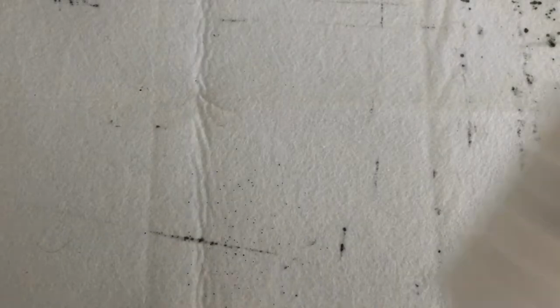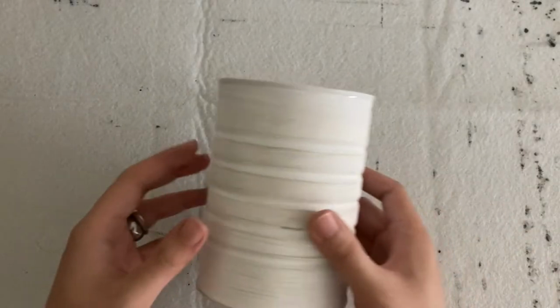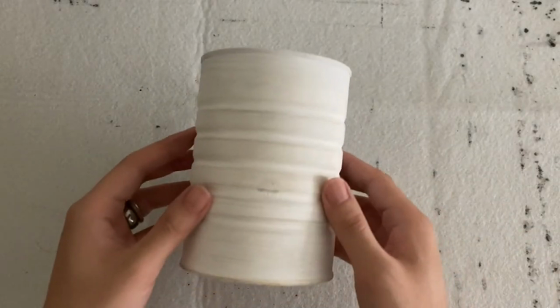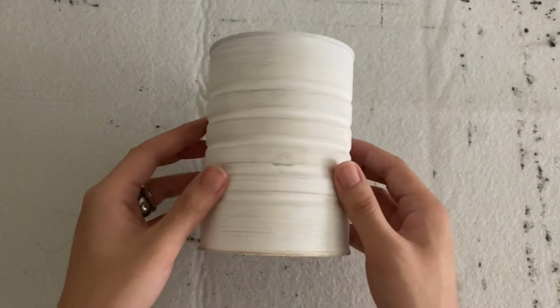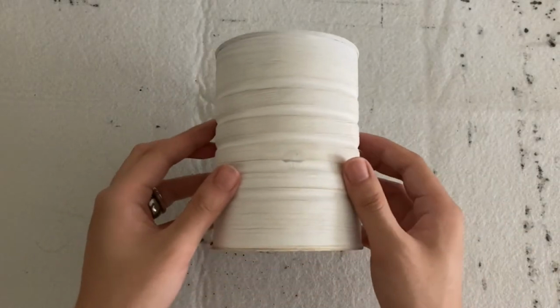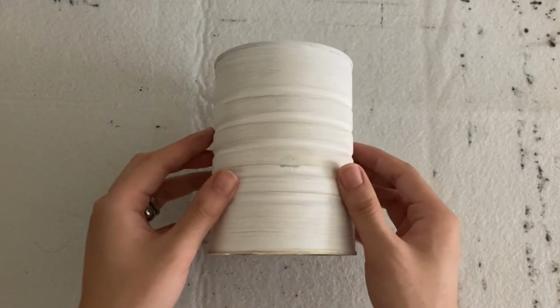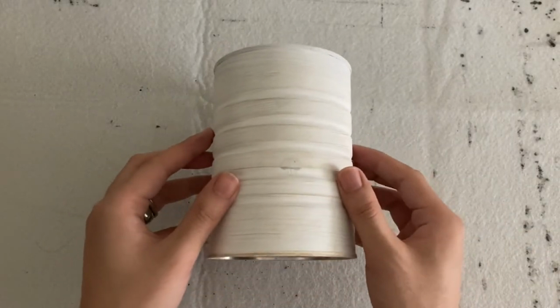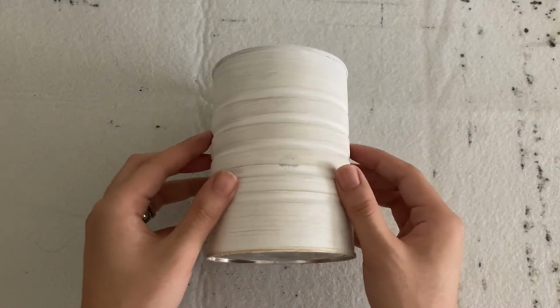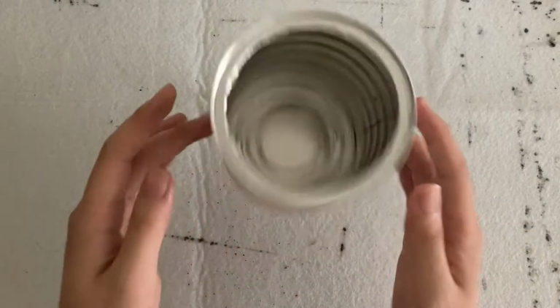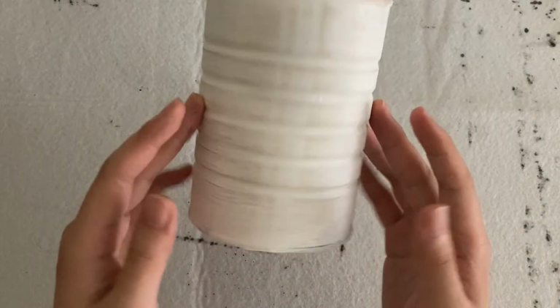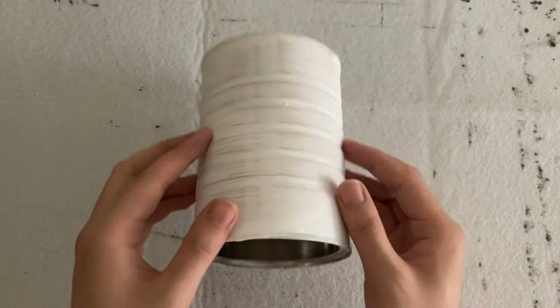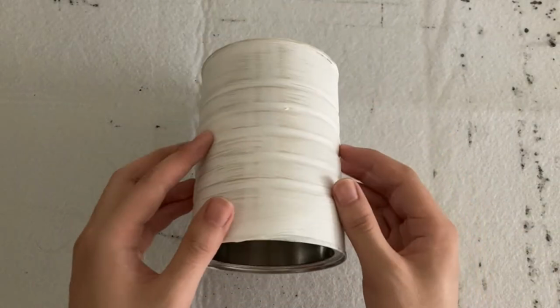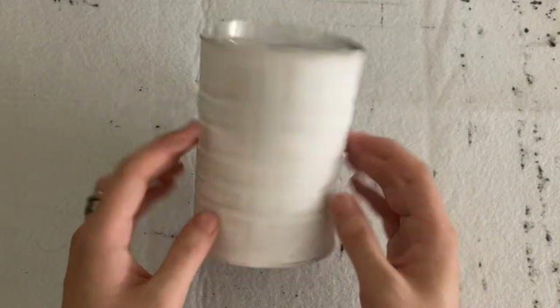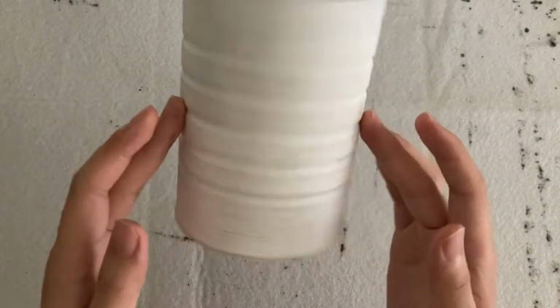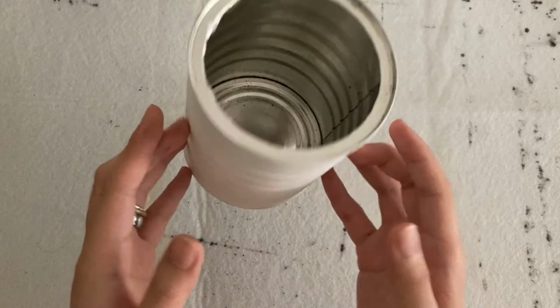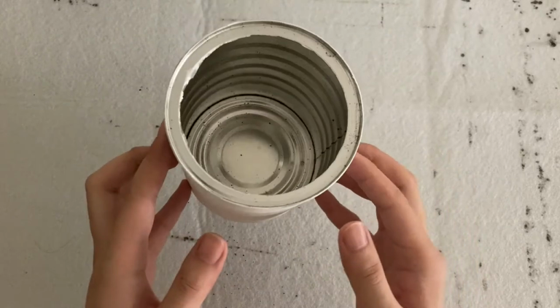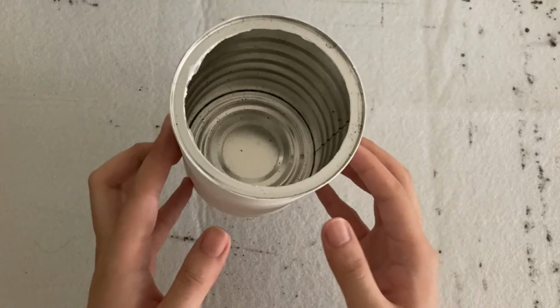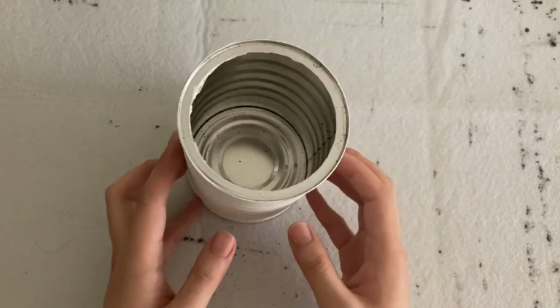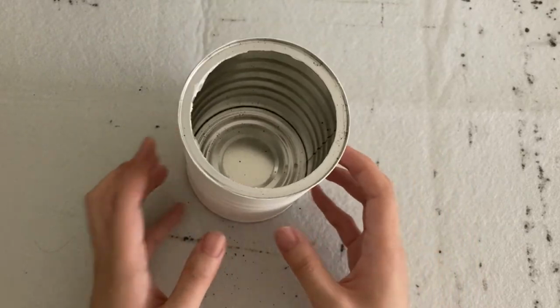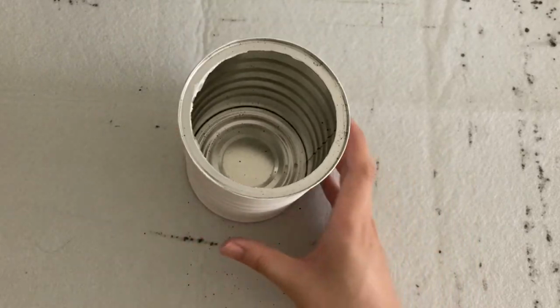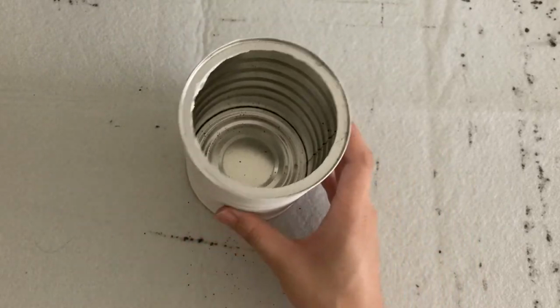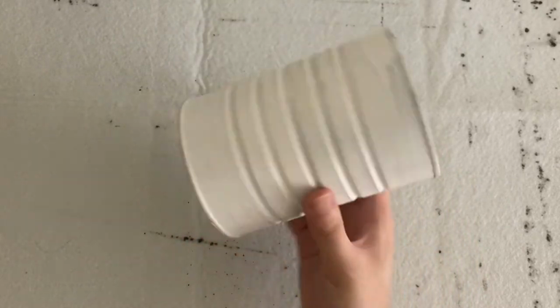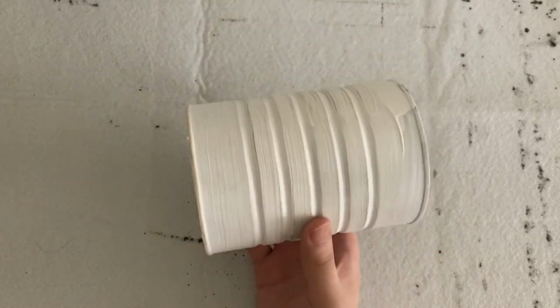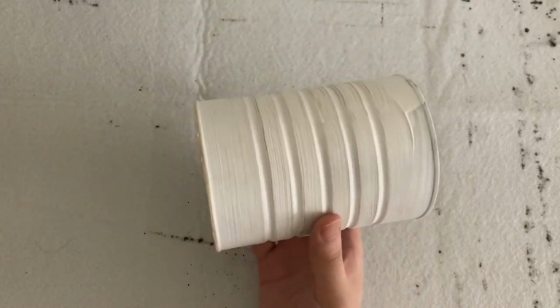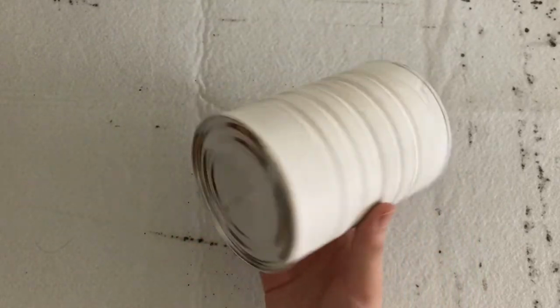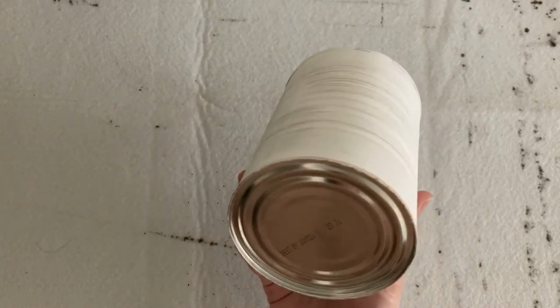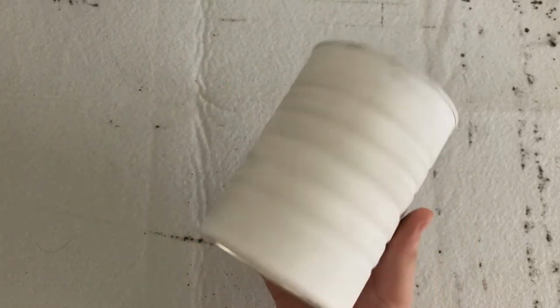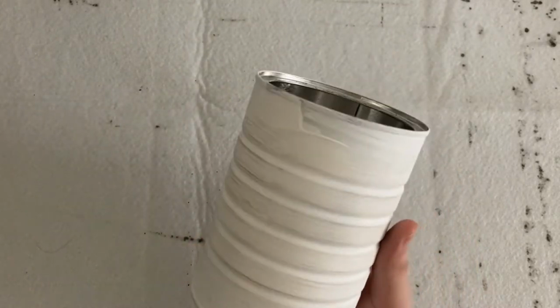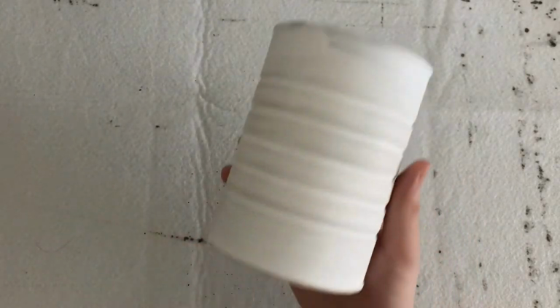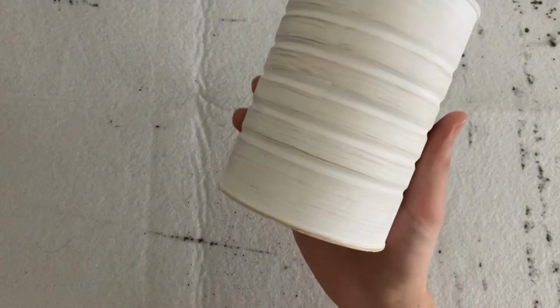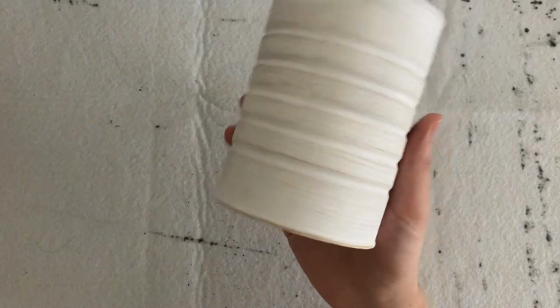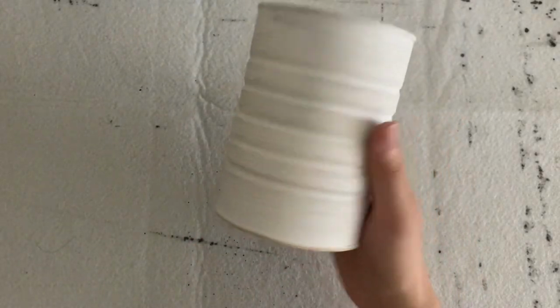Hey, how's it going? Nick here. So I've got this empty can, and instead of just throwing it away, I thought why not just practice calligraphy on it.